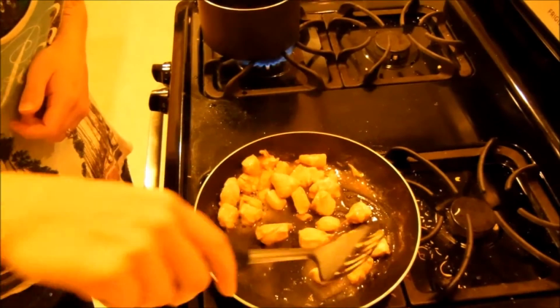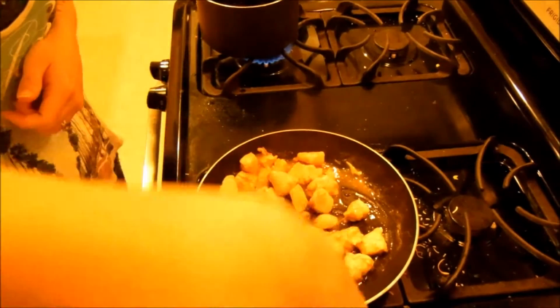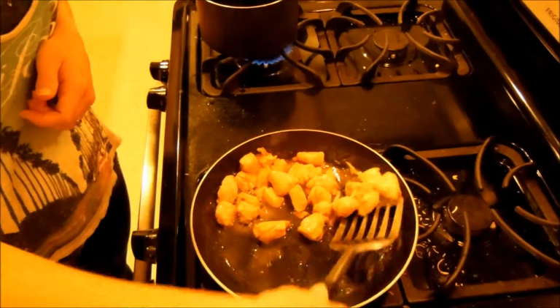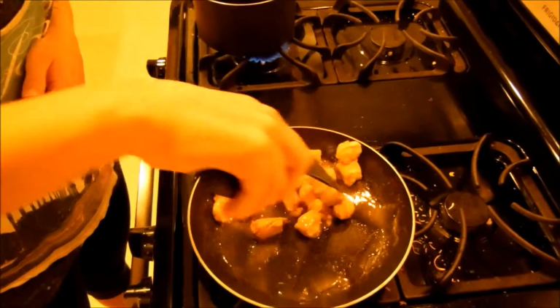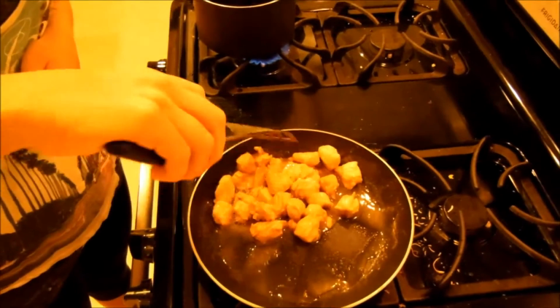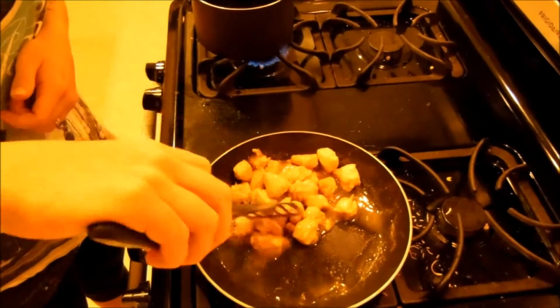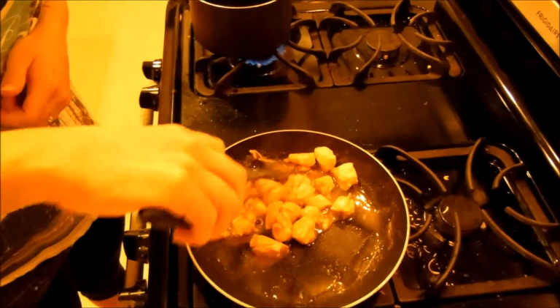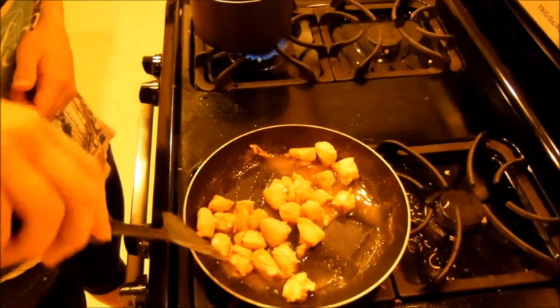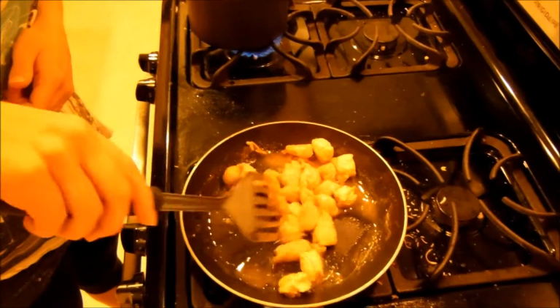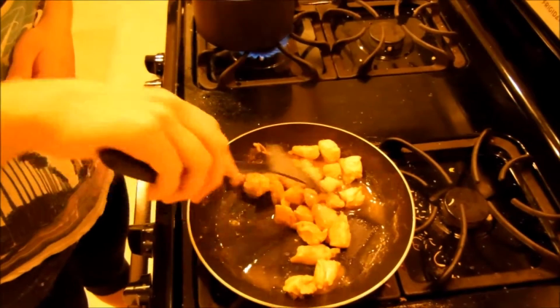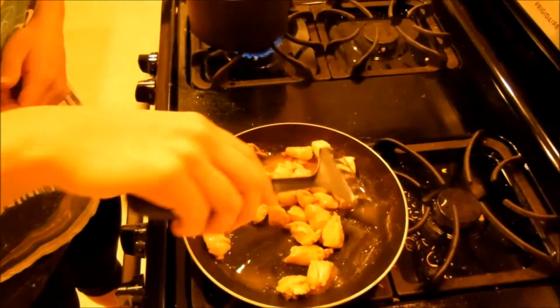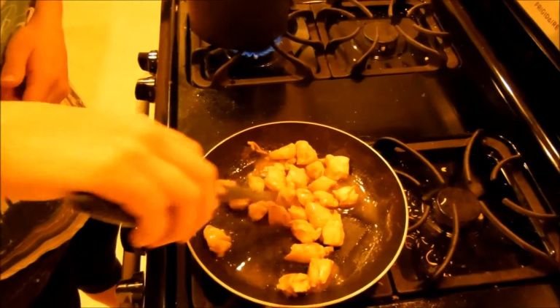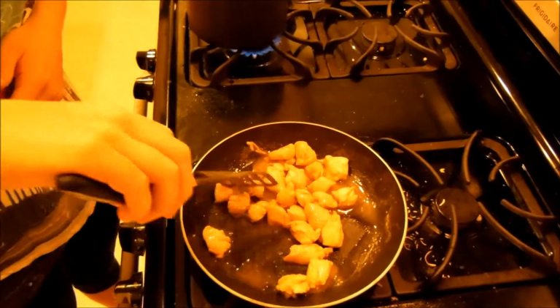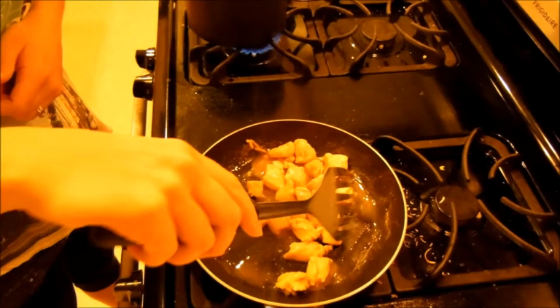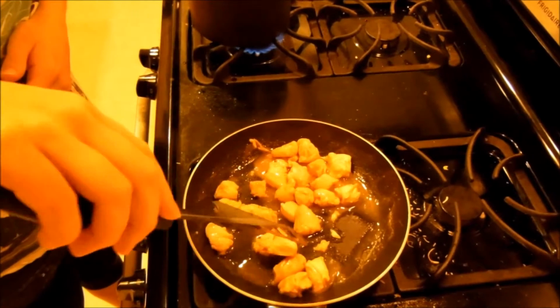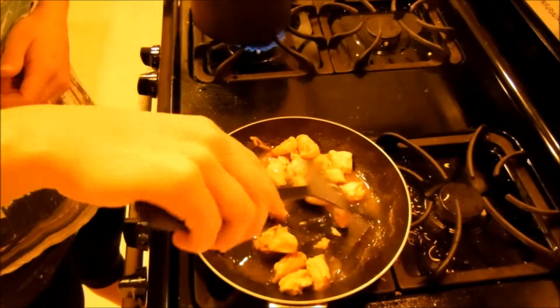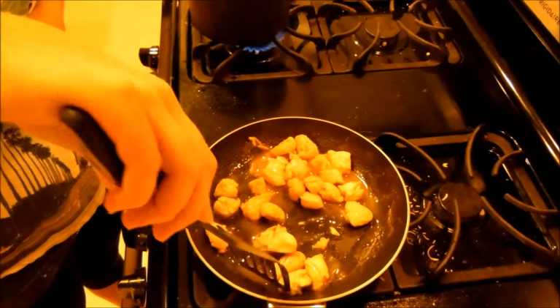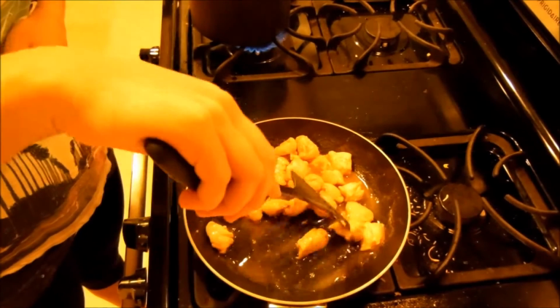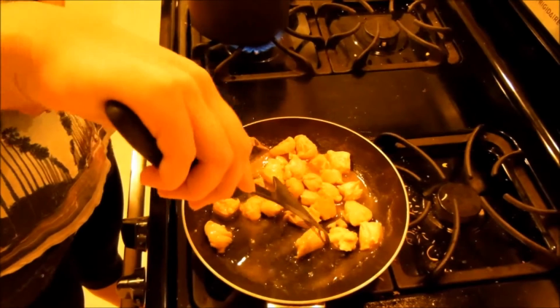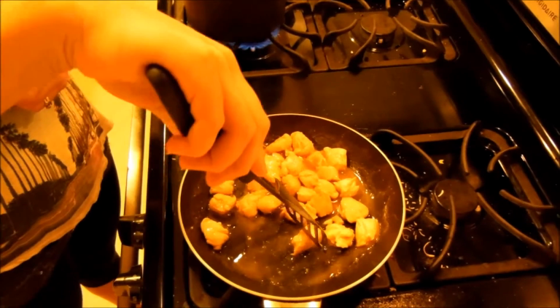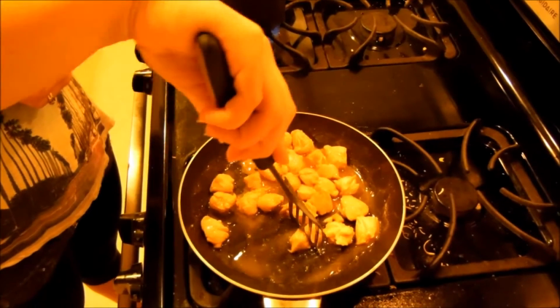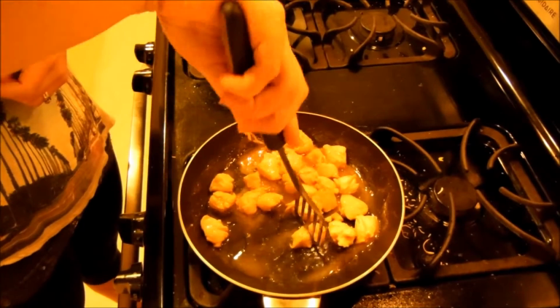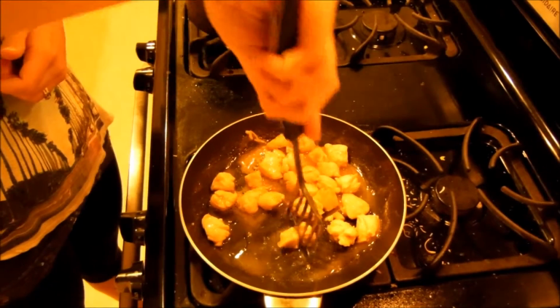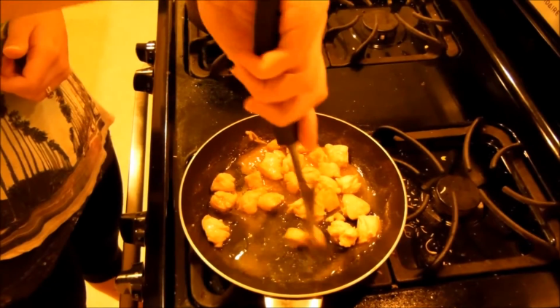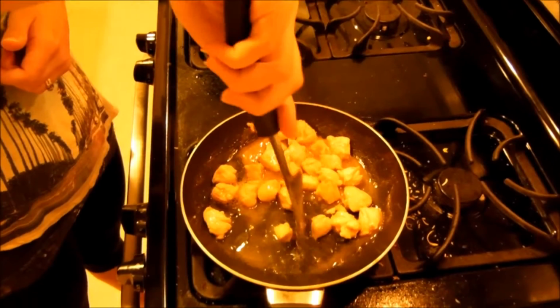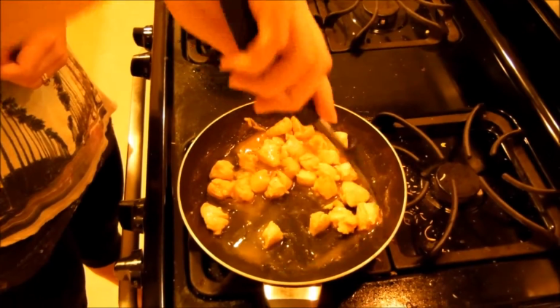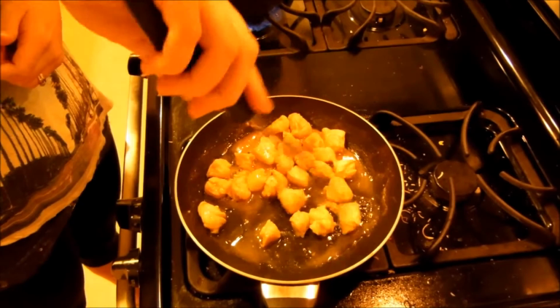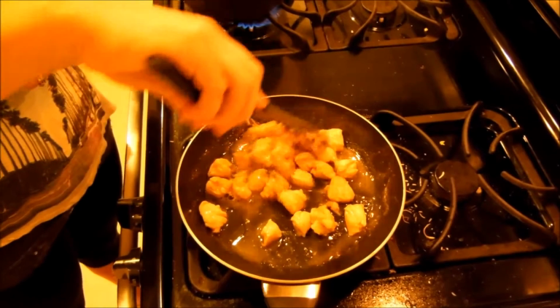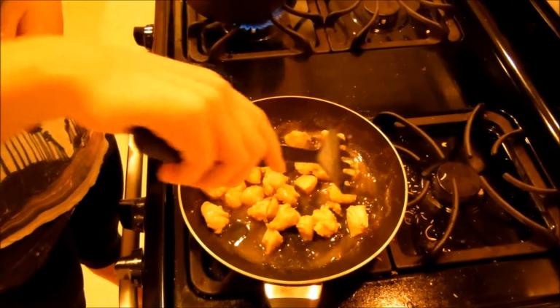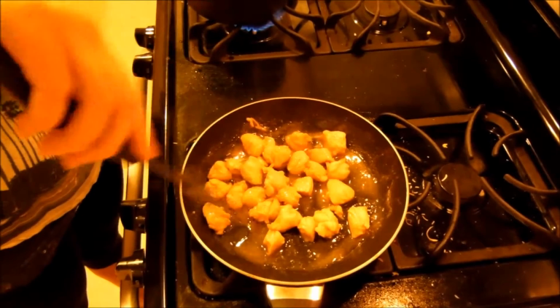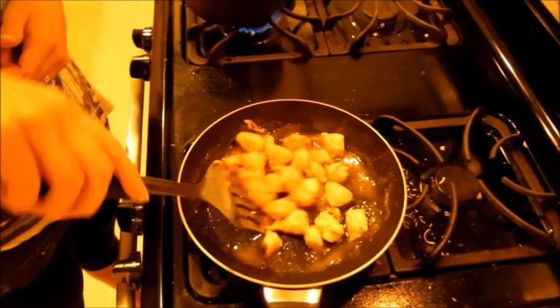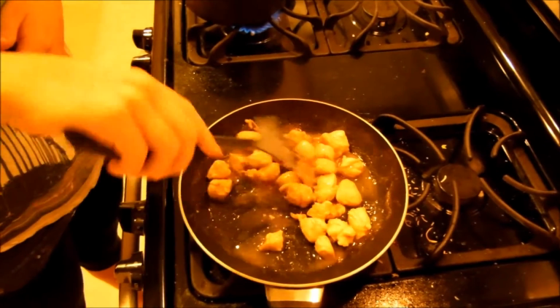We're going to make sure everything gets cooked. If you have some big pieces you can cut it if you want, or you can keep them in the same shape you had before.